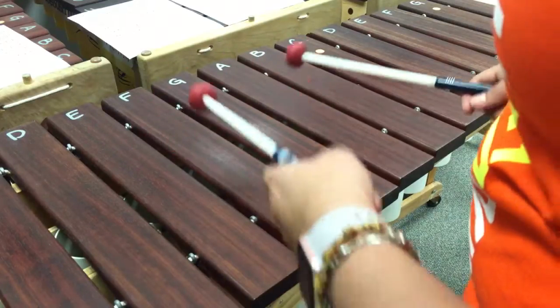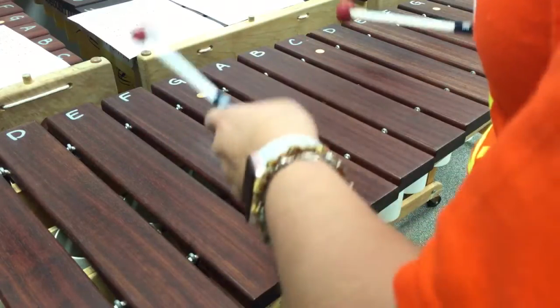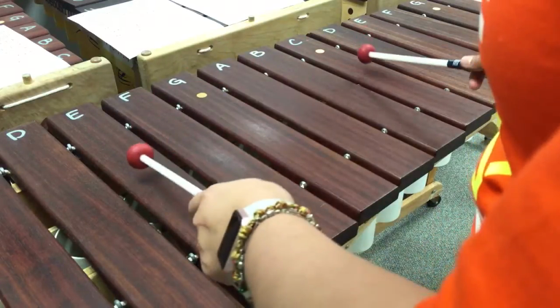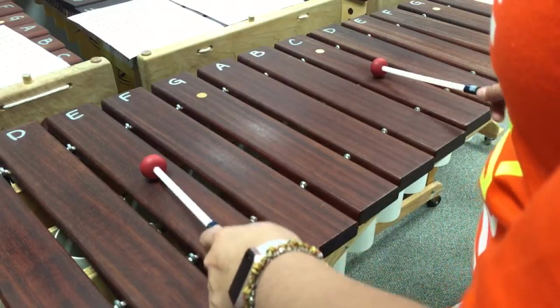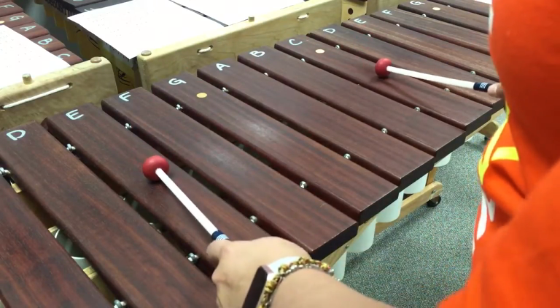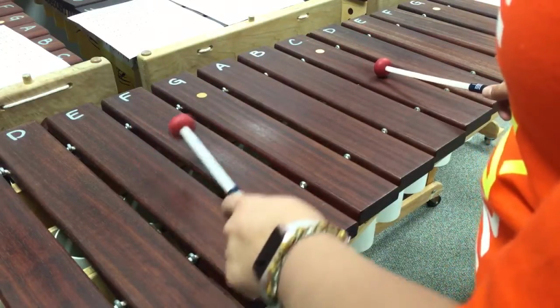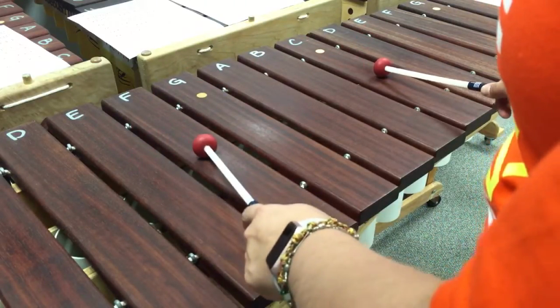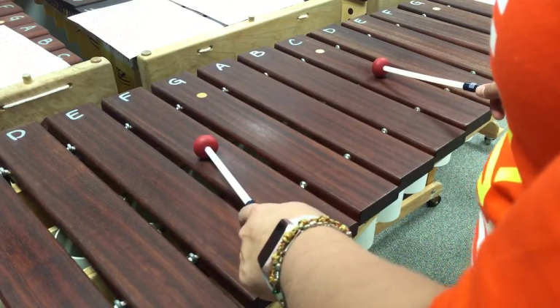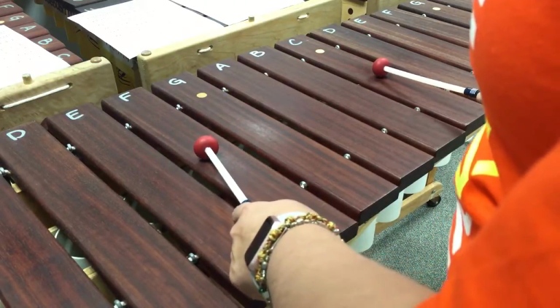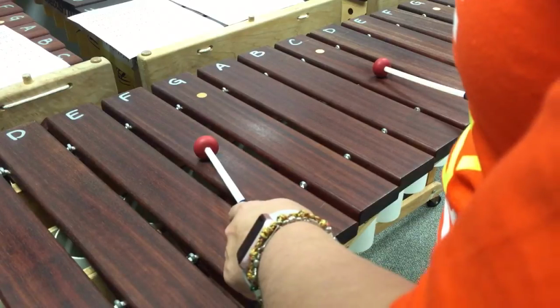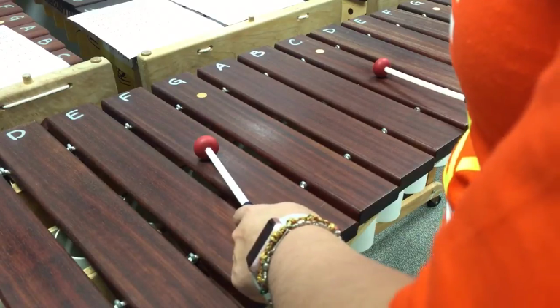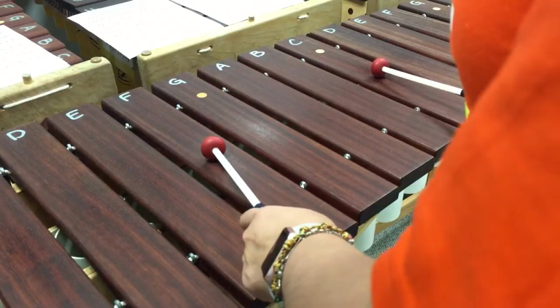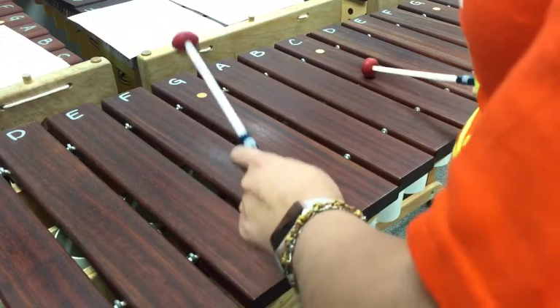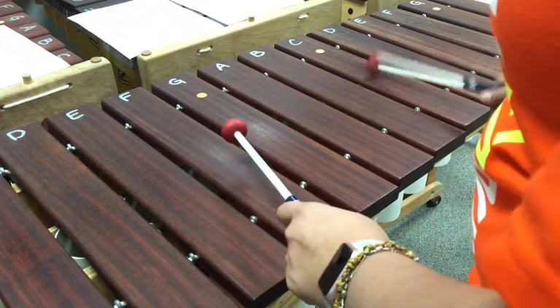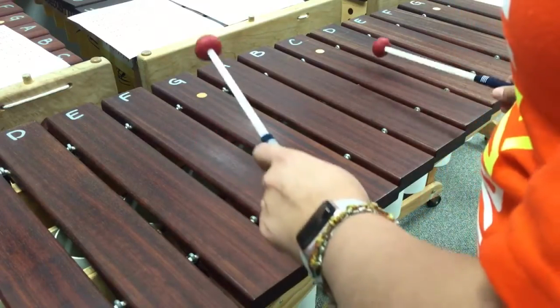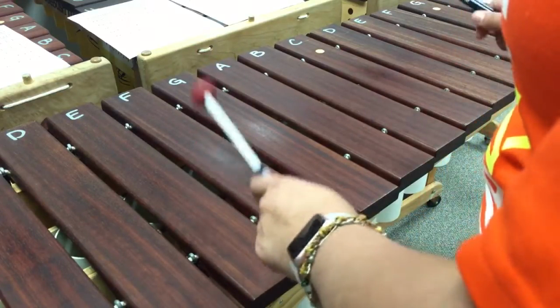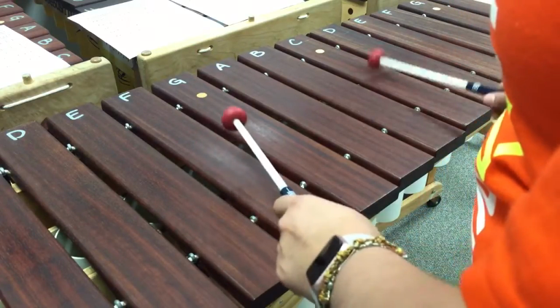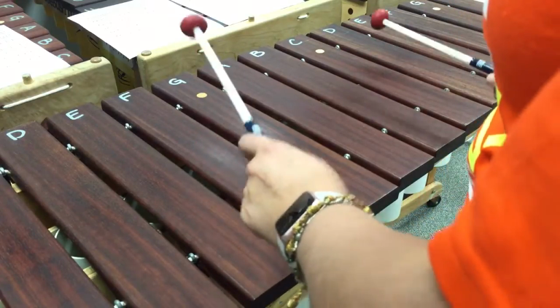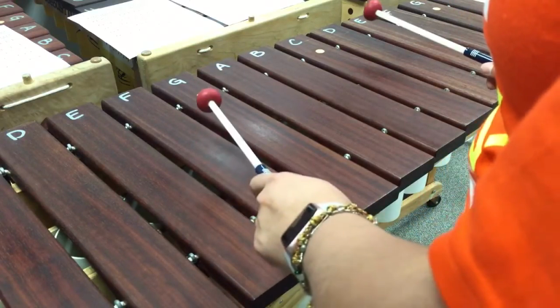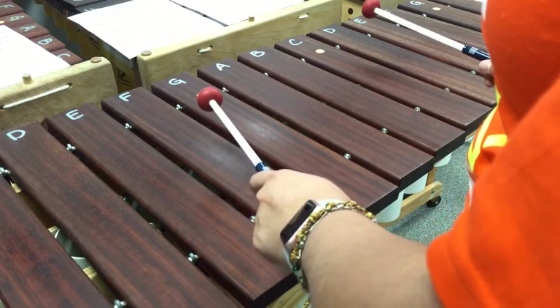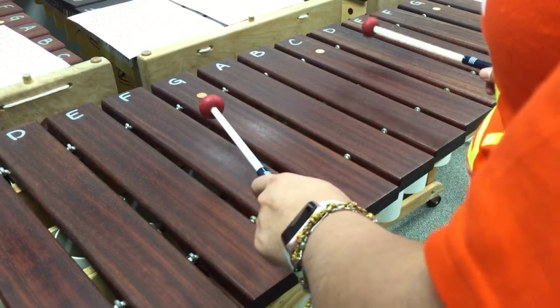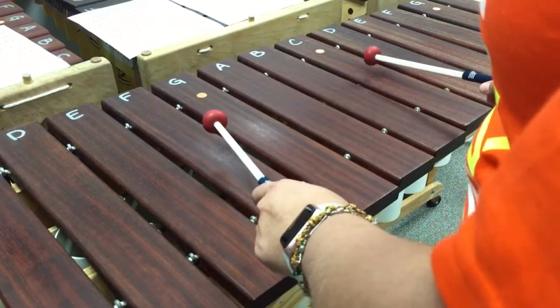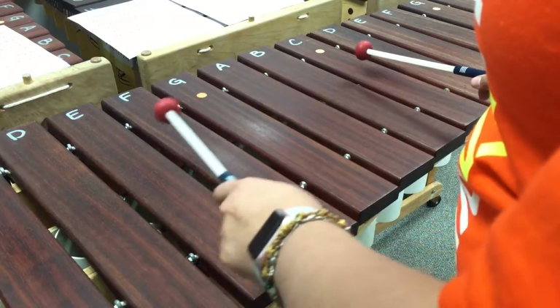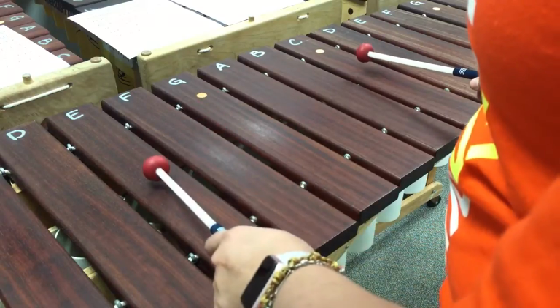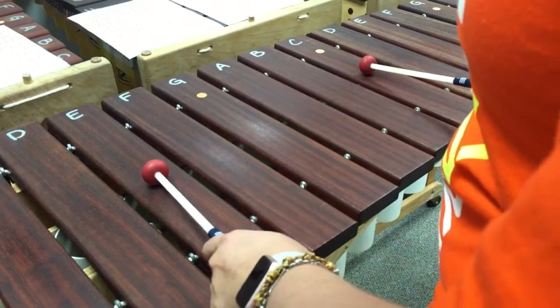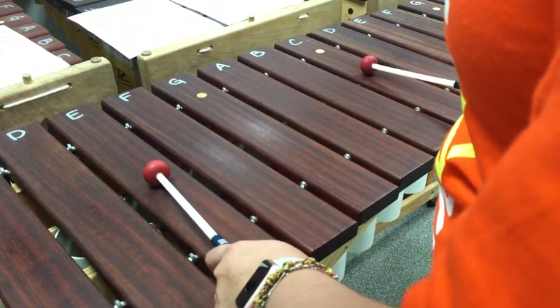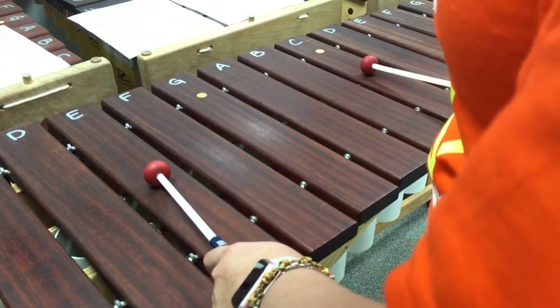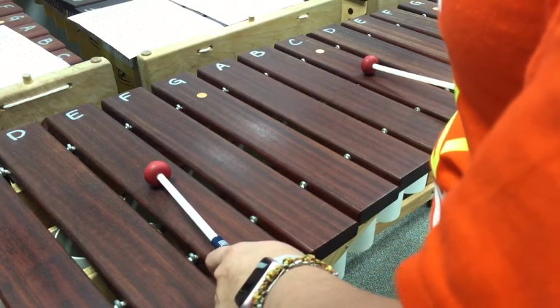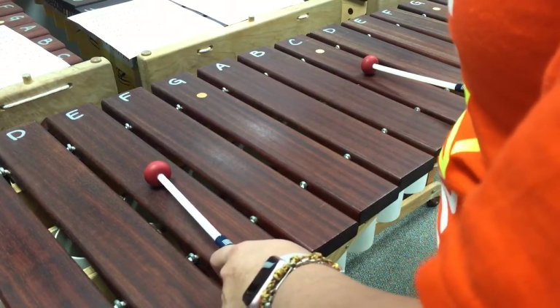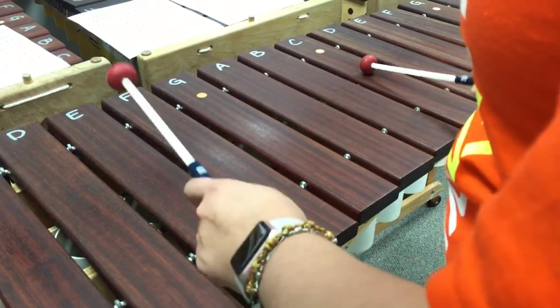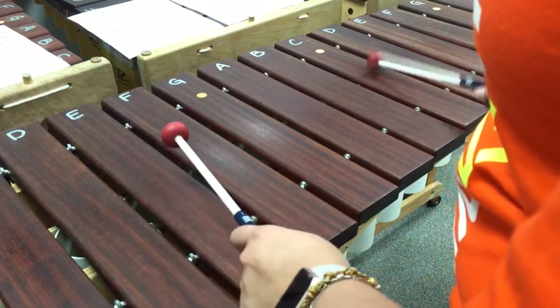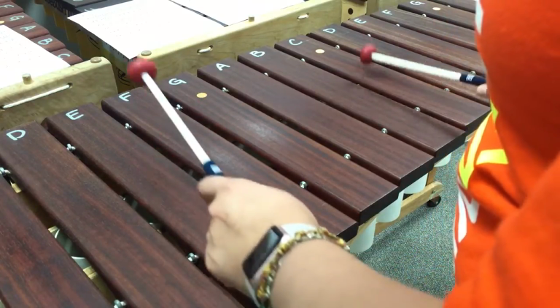After you do four of those, then you're going to go up to the F and do two of them: one, two. And then you're going to go back to the E and C and do two more: one, two.